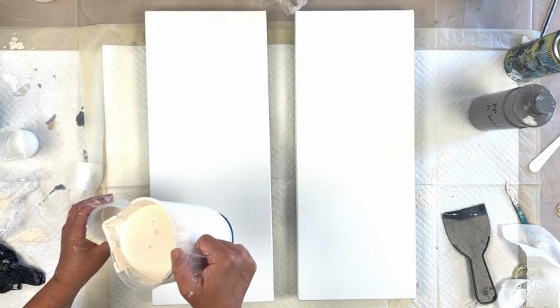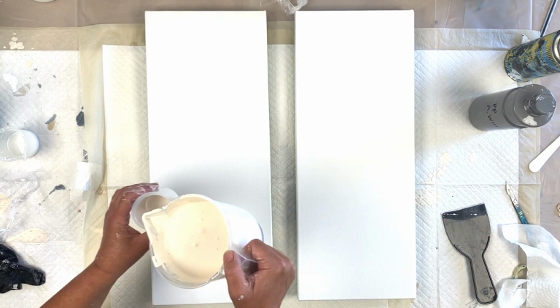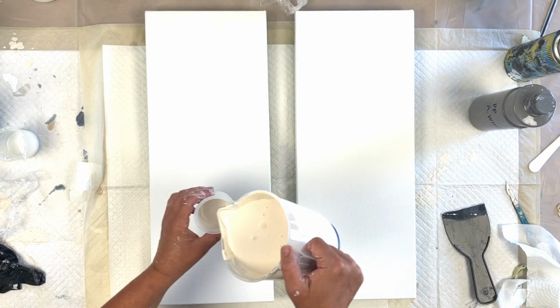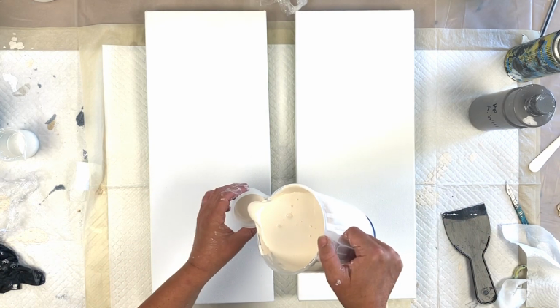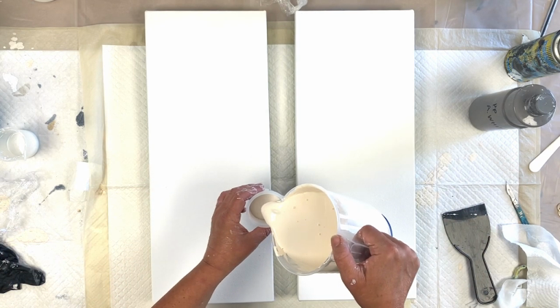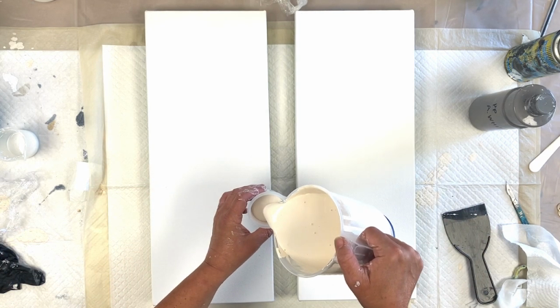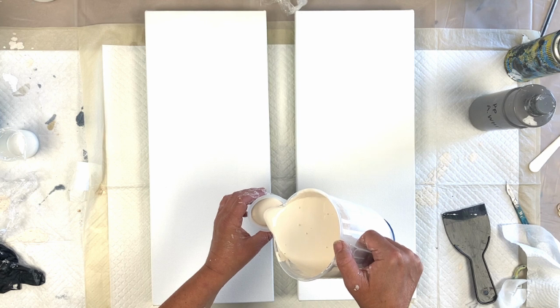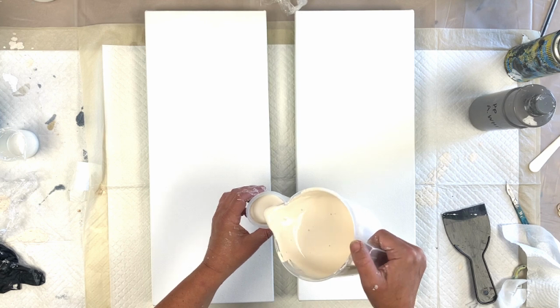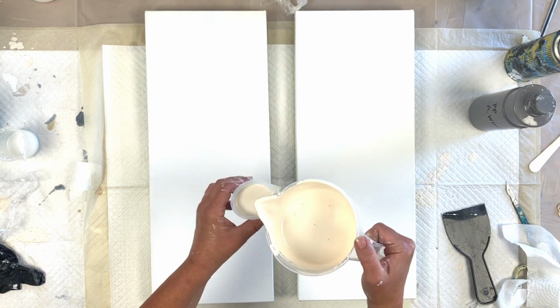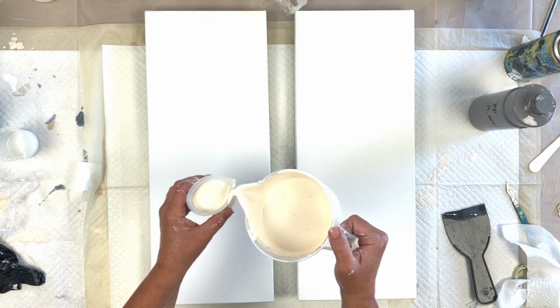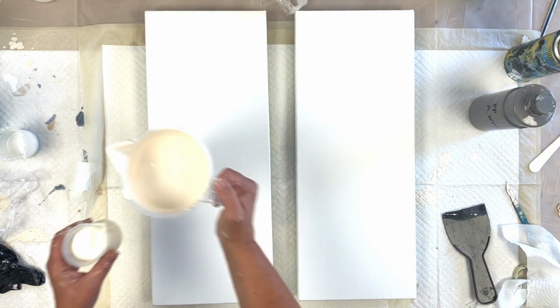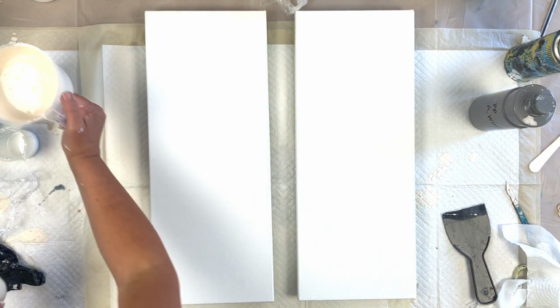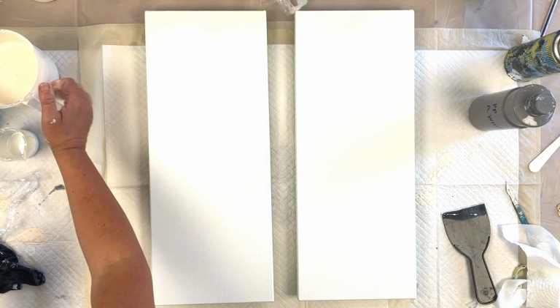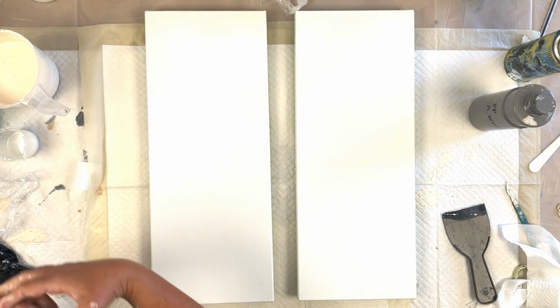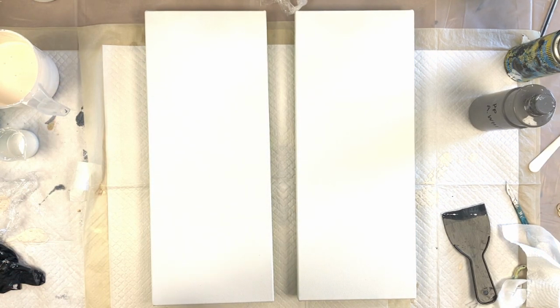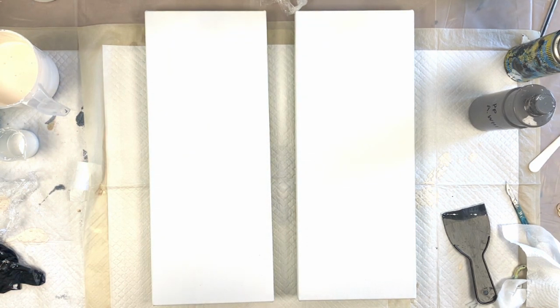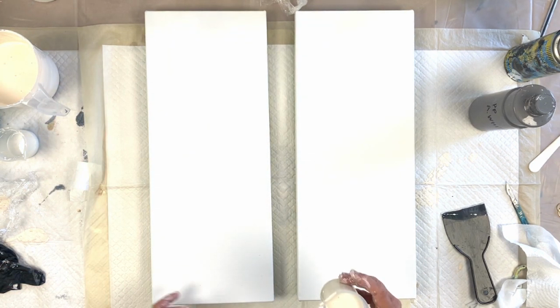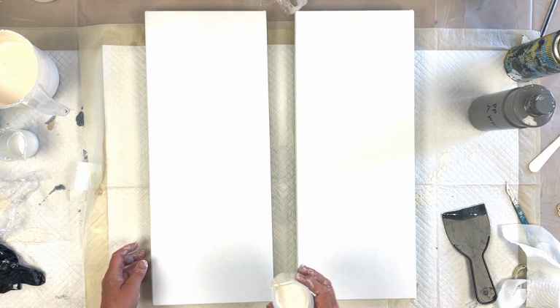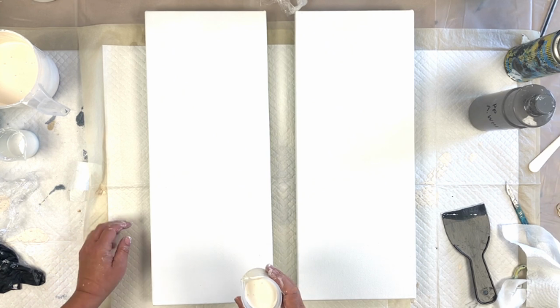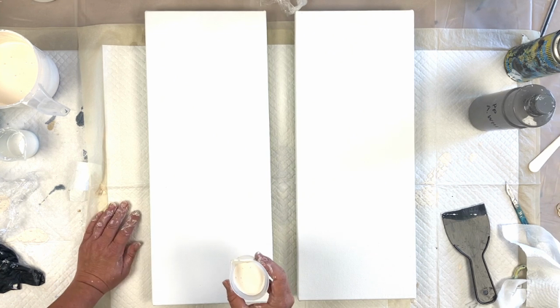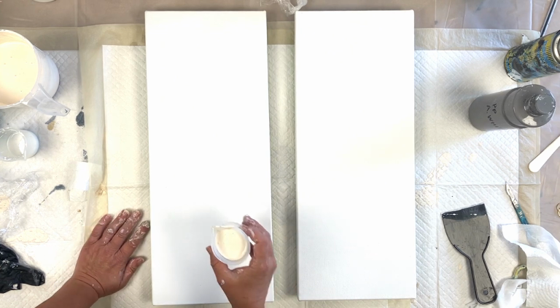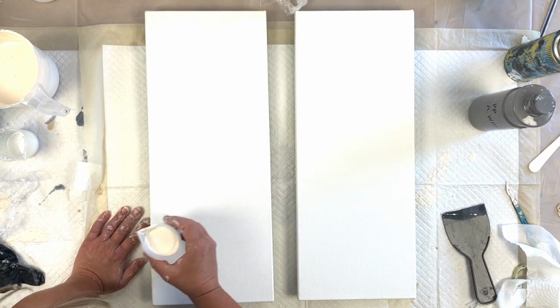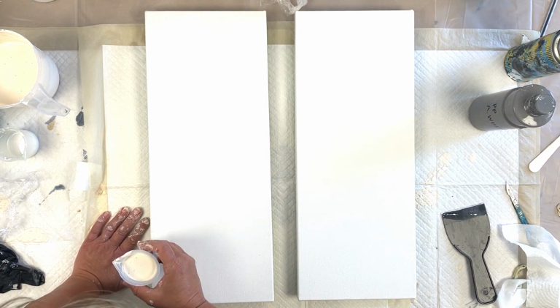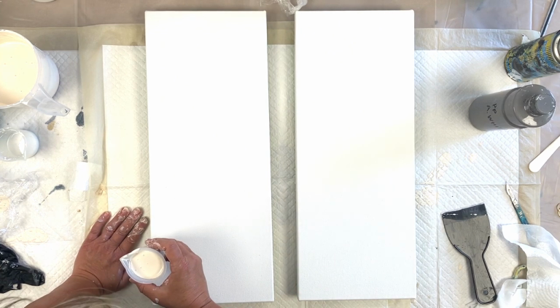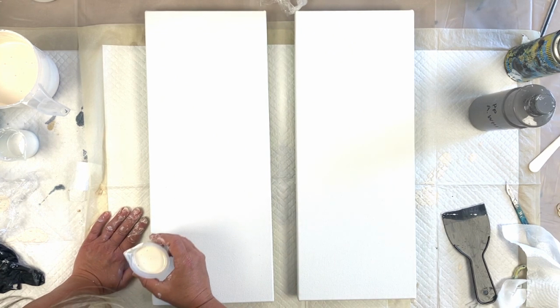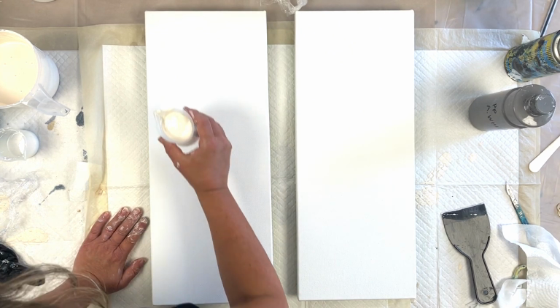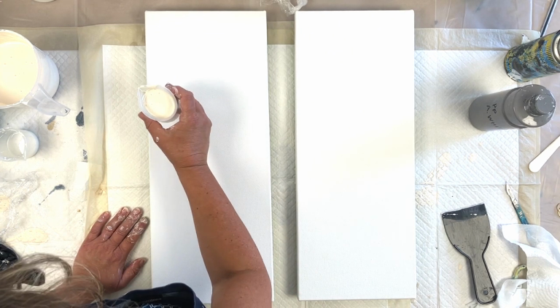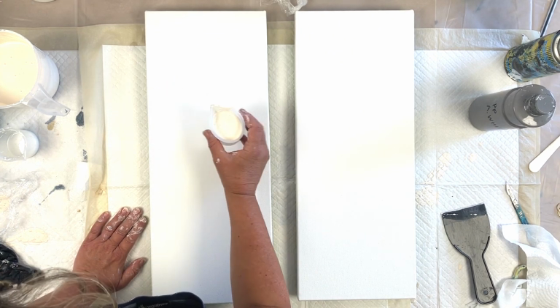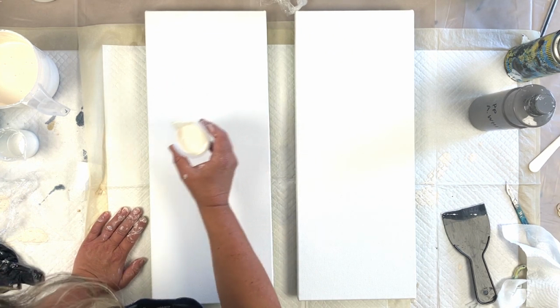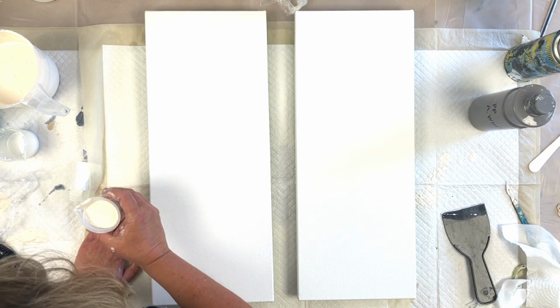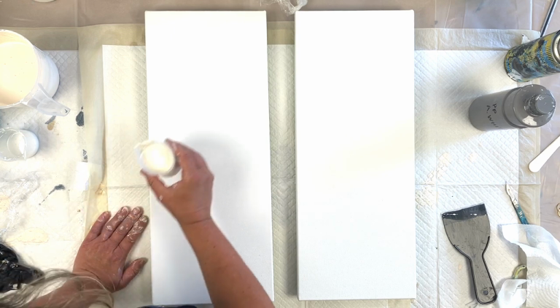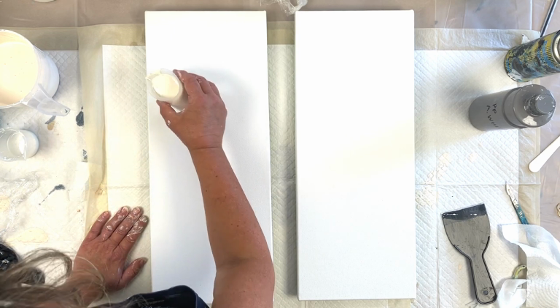For ease of use I am putting this in a smaller container. I don't know why I've made up so much — it's ridiculous. So we're going to get going. We're going to be doing two very similar paintings.